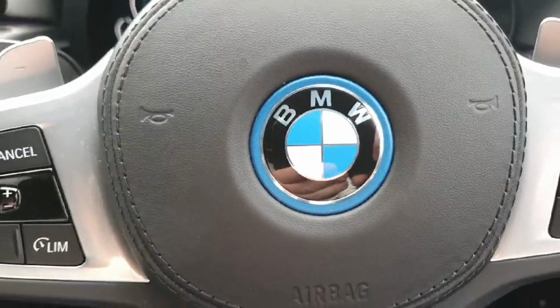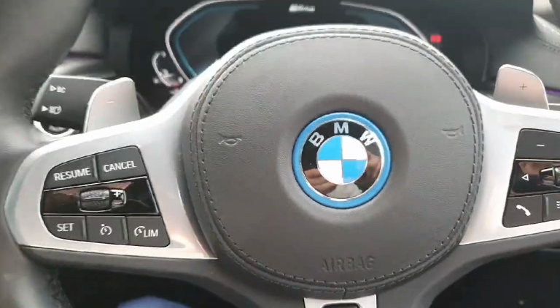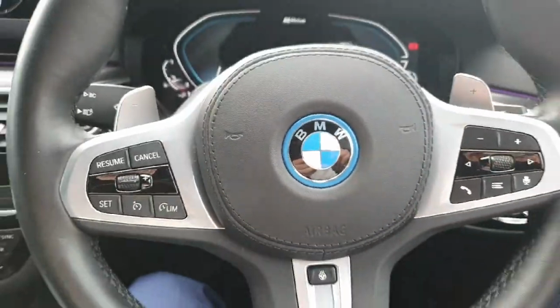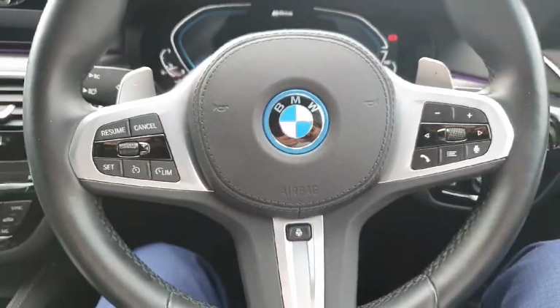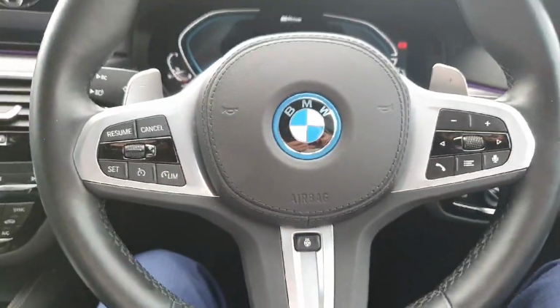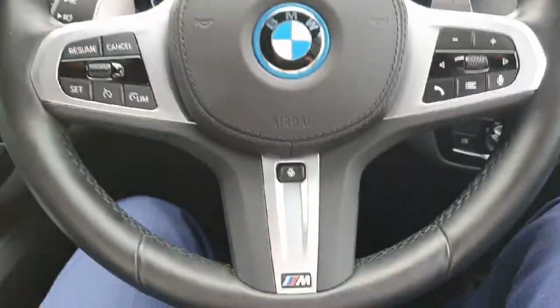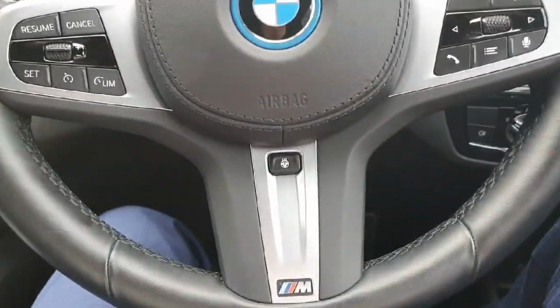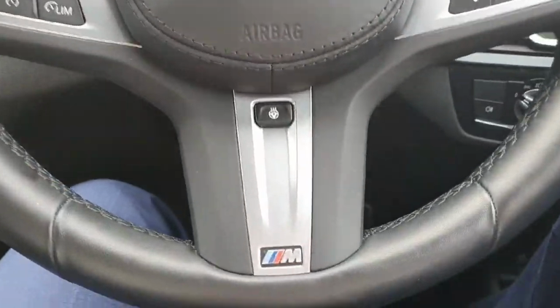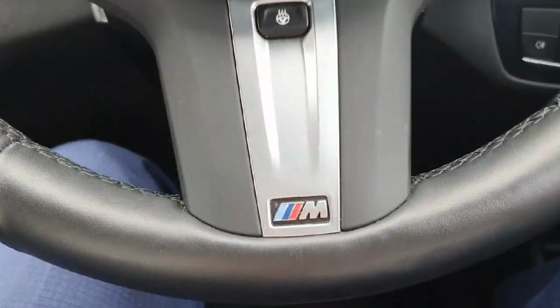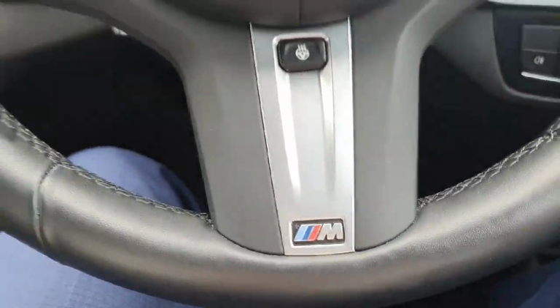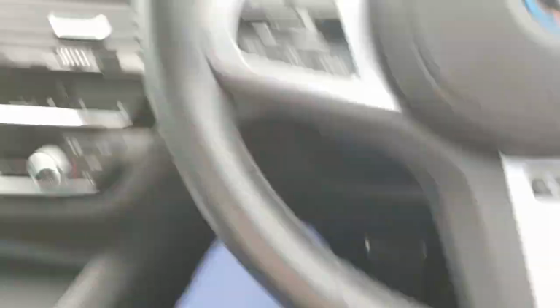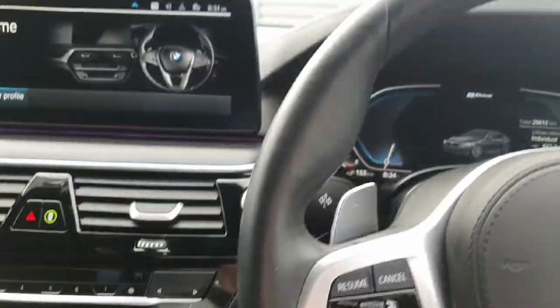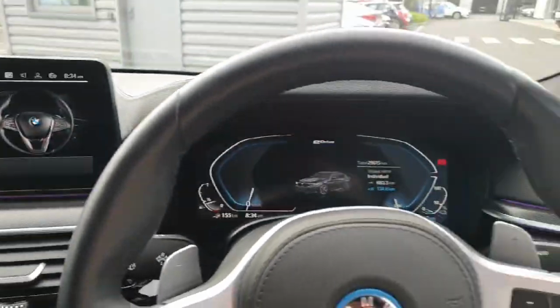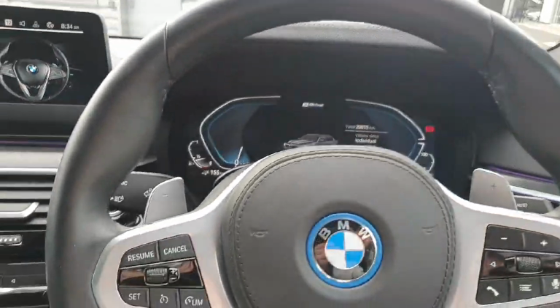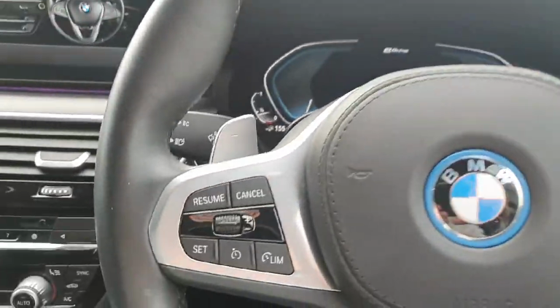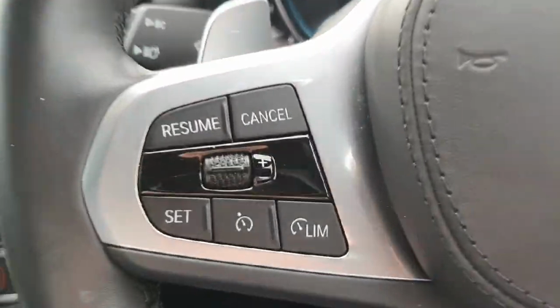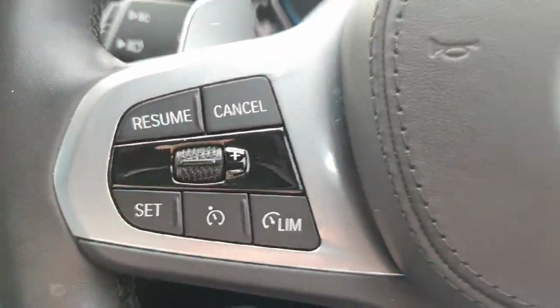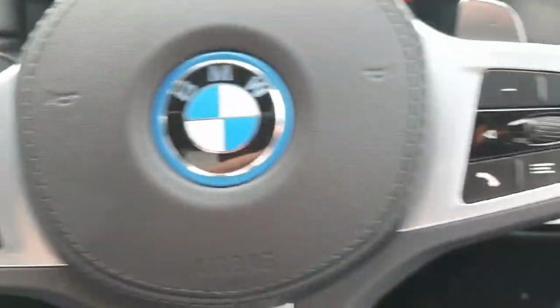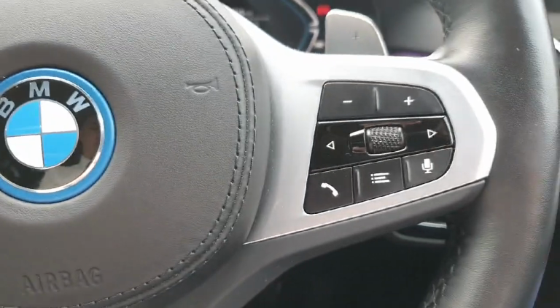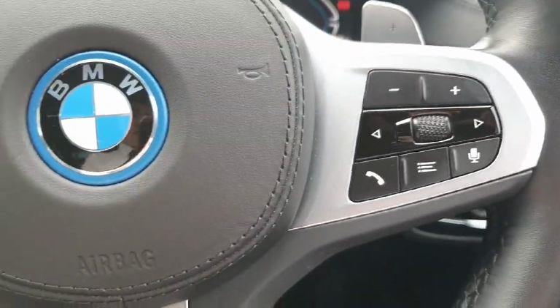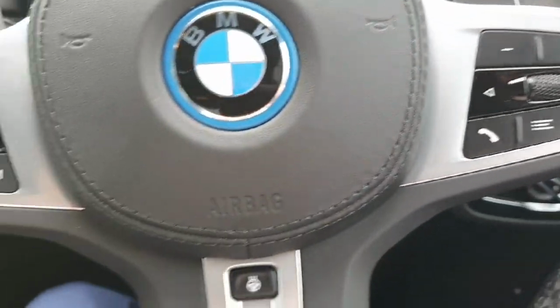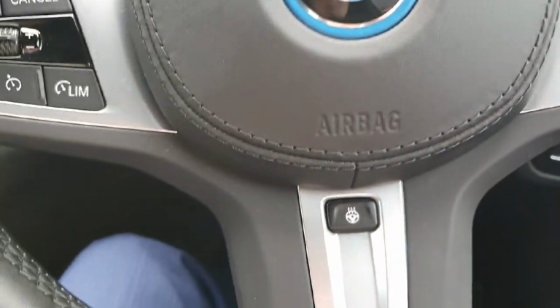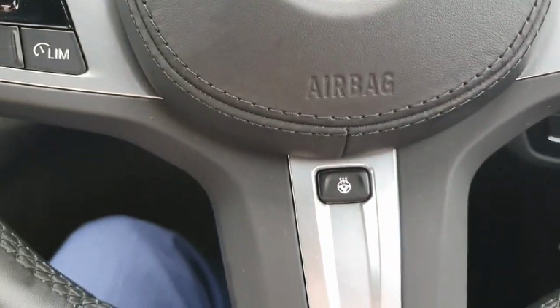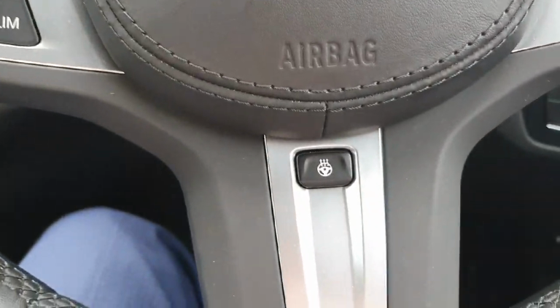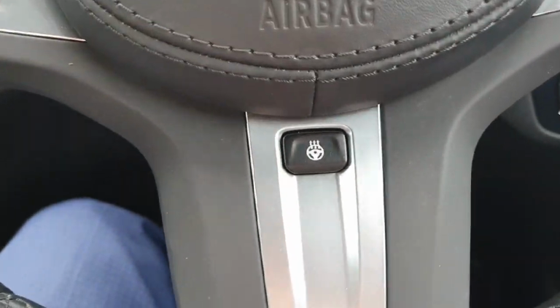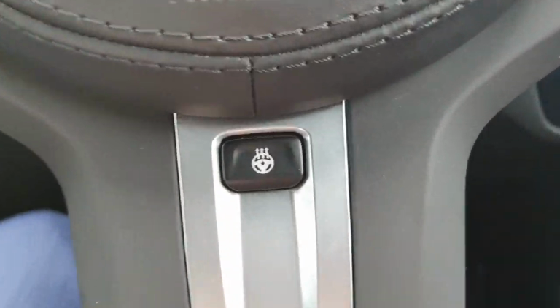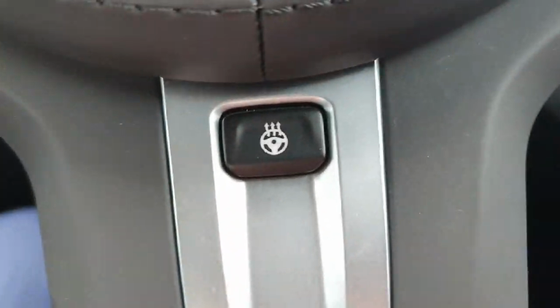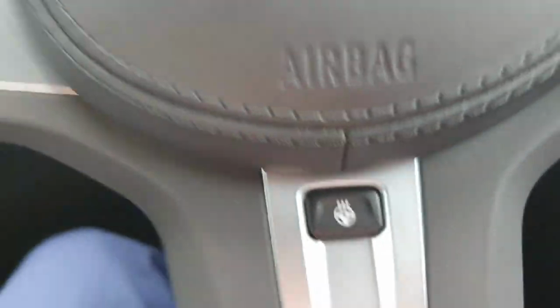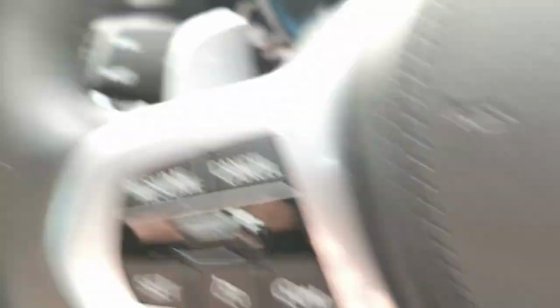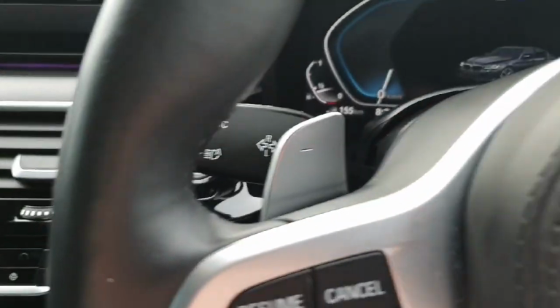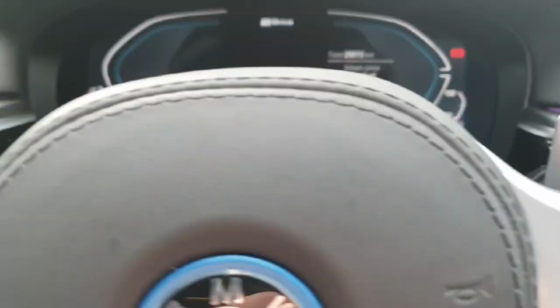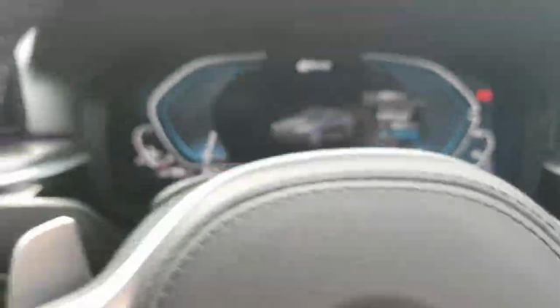Now jumping into the driver's seat, the first thing we're greeted by is our M sports steering wheel, laced in leather. Cruise control is on the left, media controls on the right hand side. We have a heated steering wheel function and paddle shifters on the back.